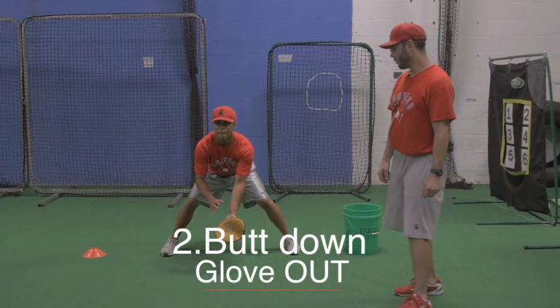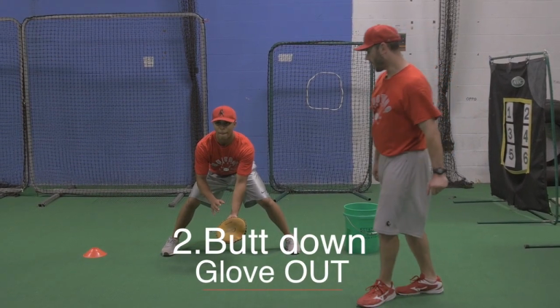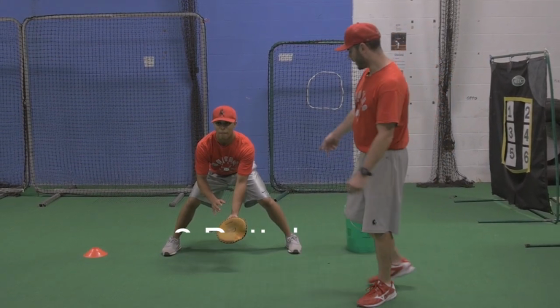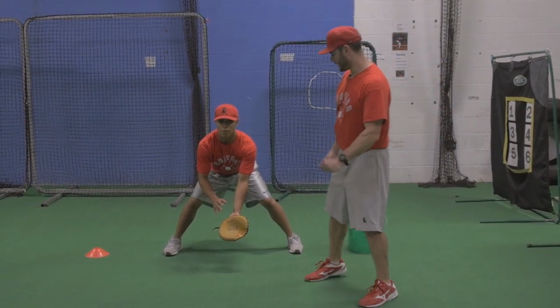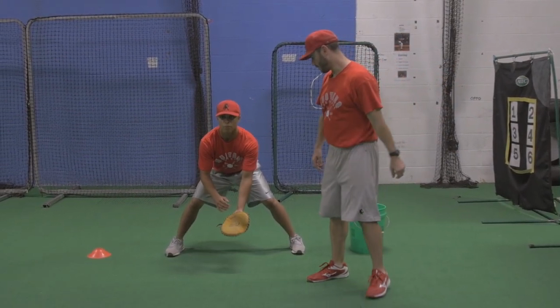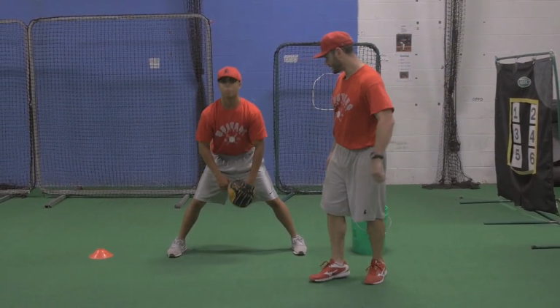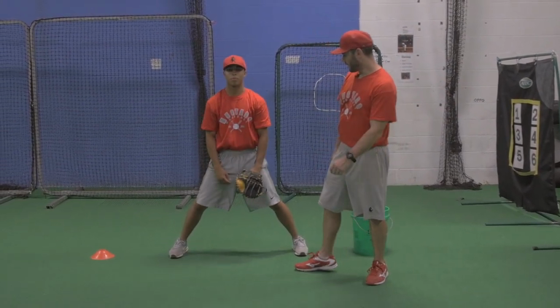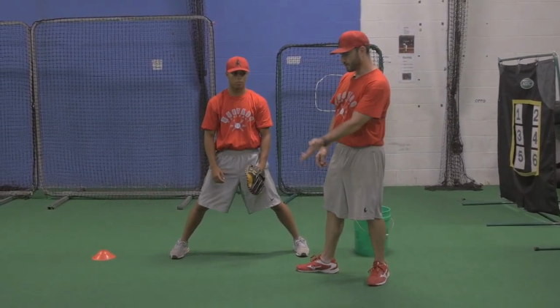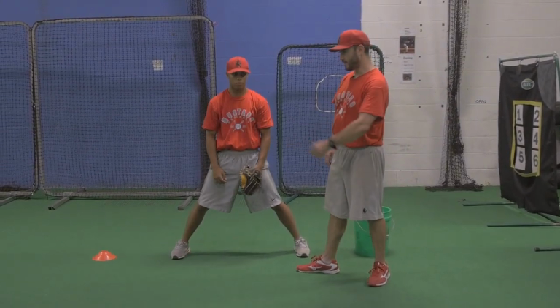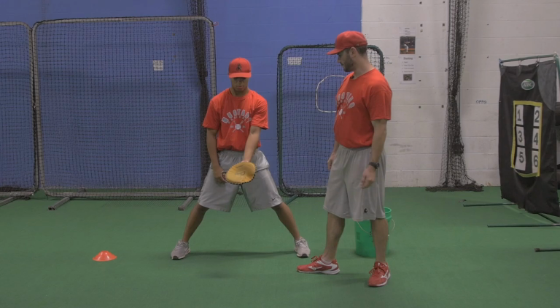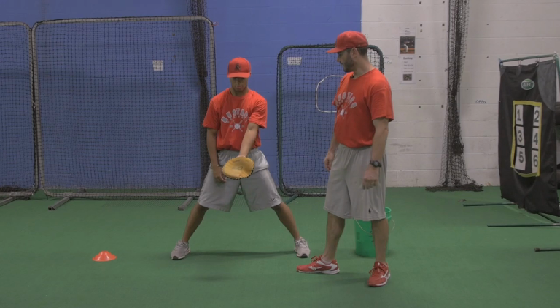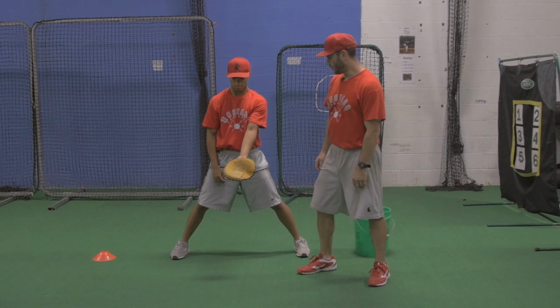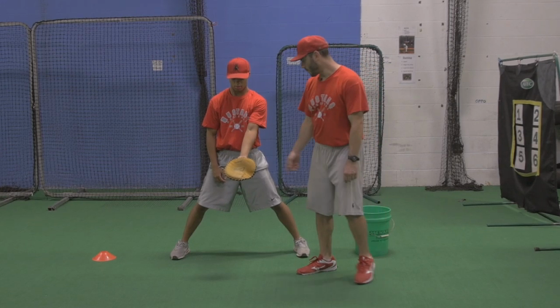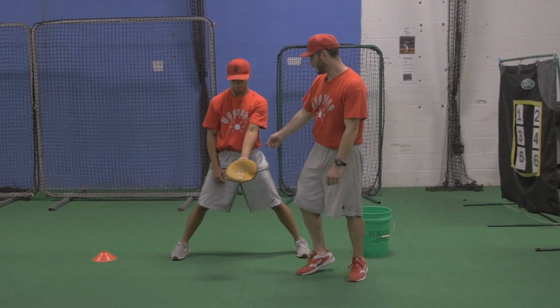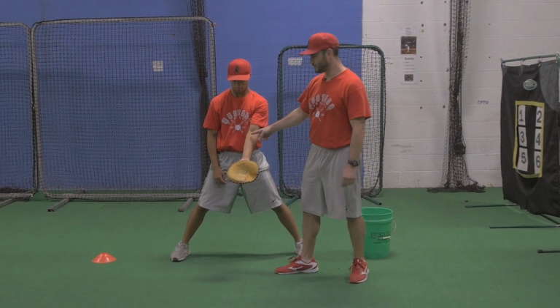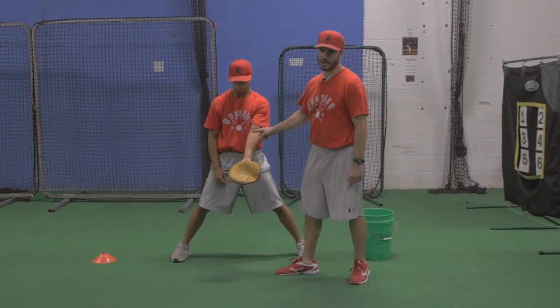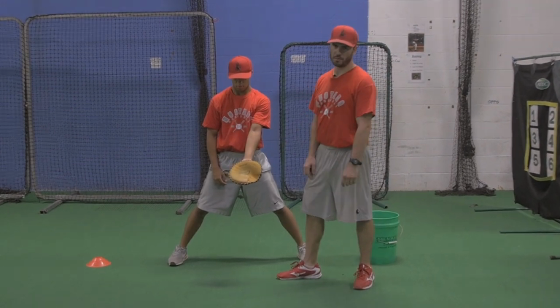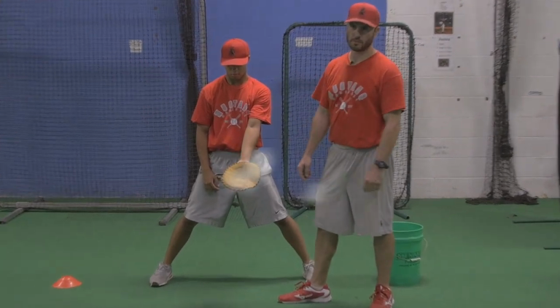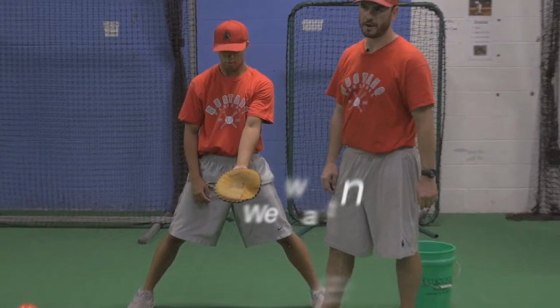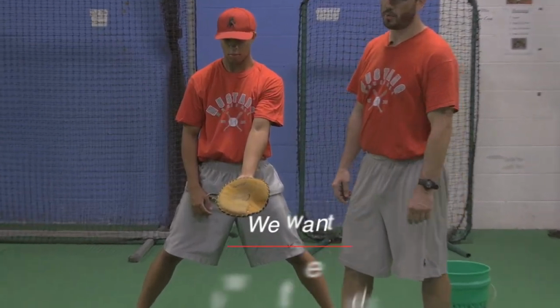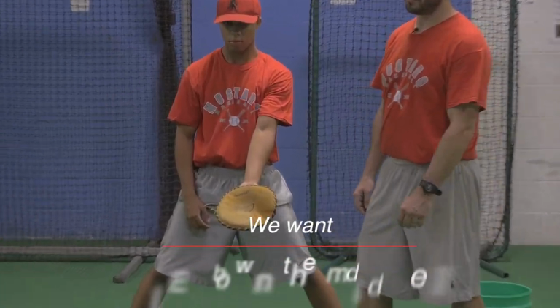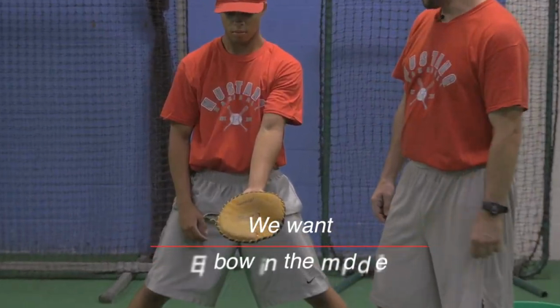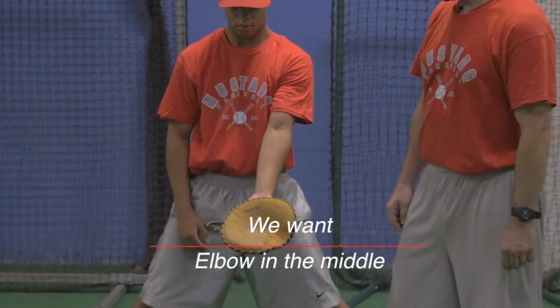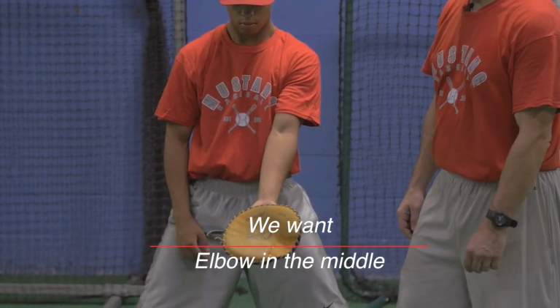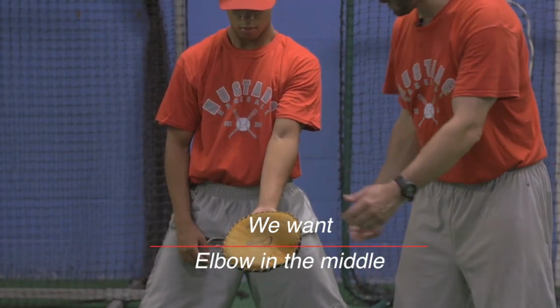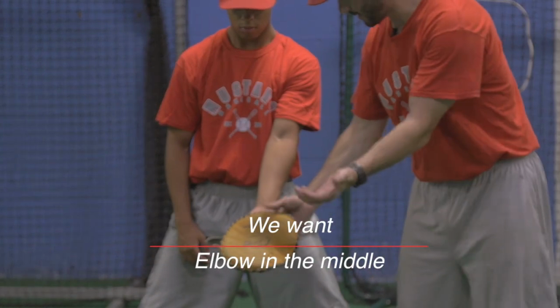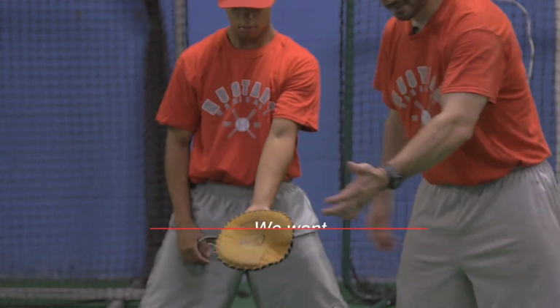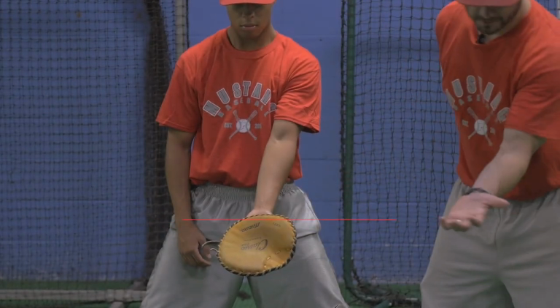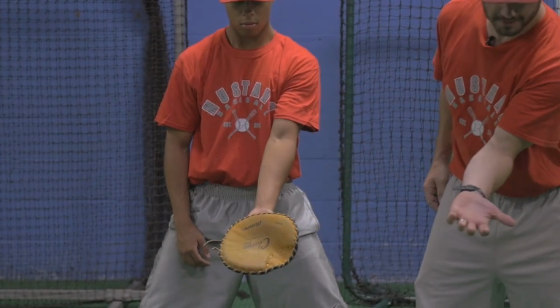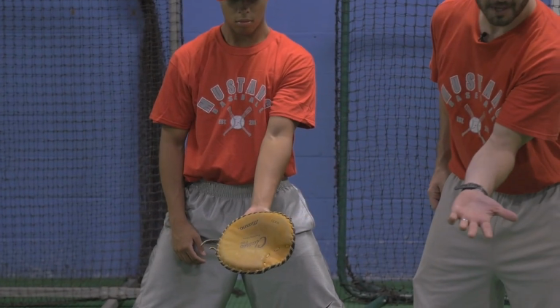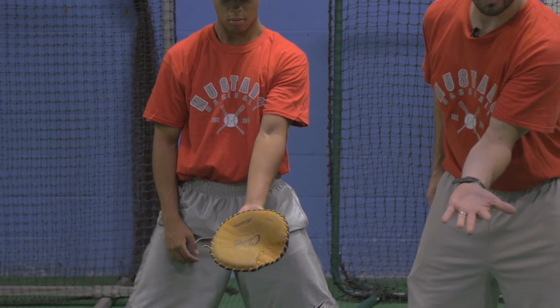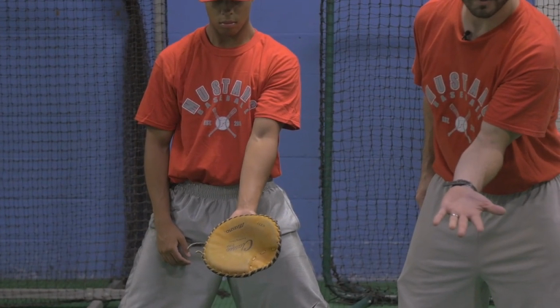What we want to do is stand up and relax. Hold your glove out. Now, what we want to pay attention to is the elbow. We want elbow in the middle — elbow in the middle — and what that does is it forces the glove open.